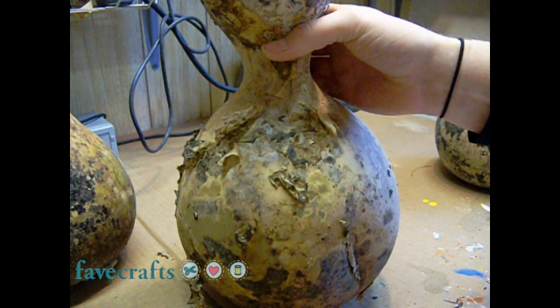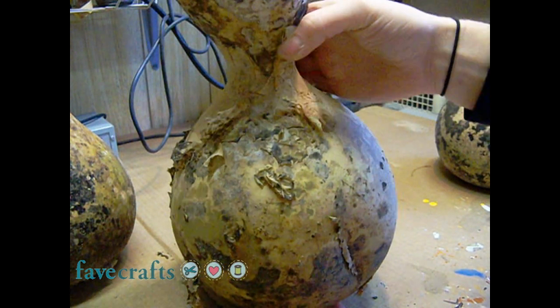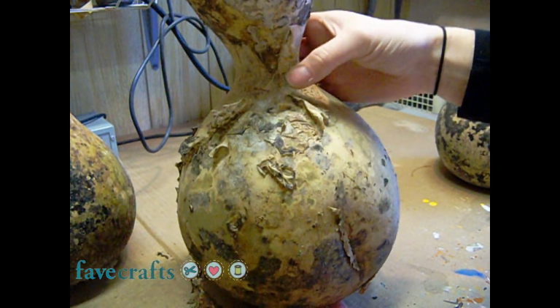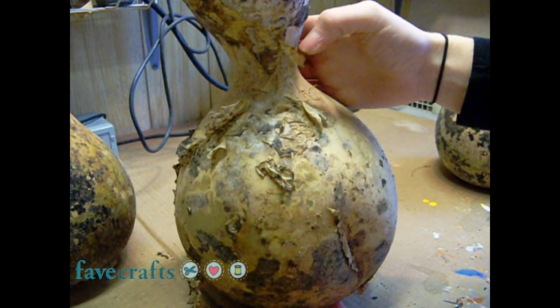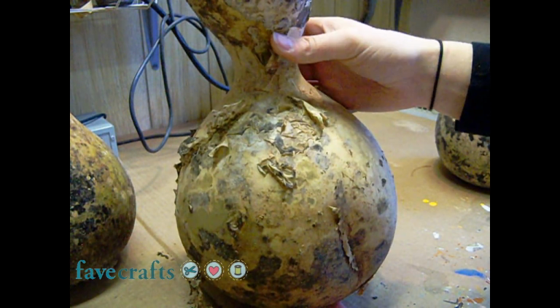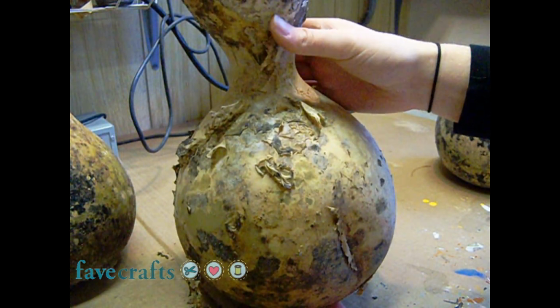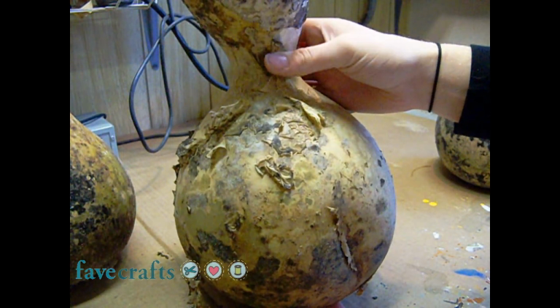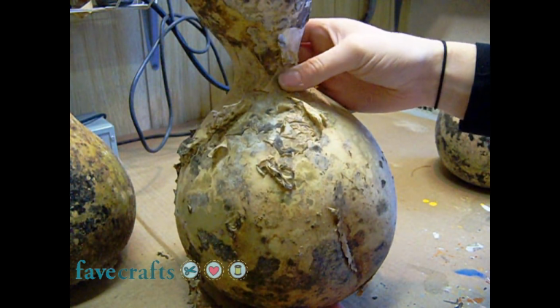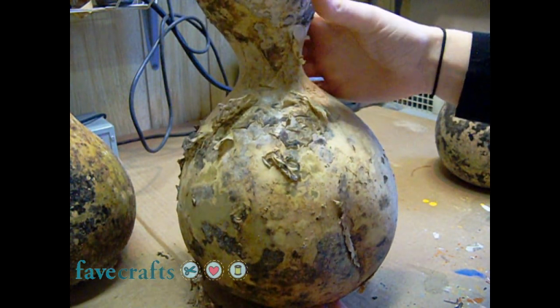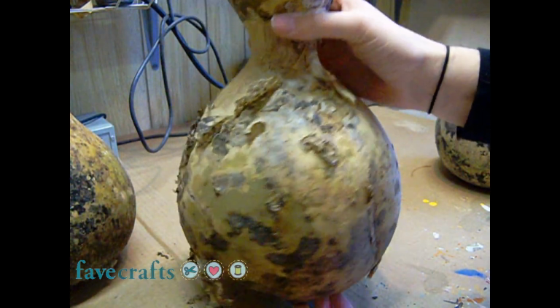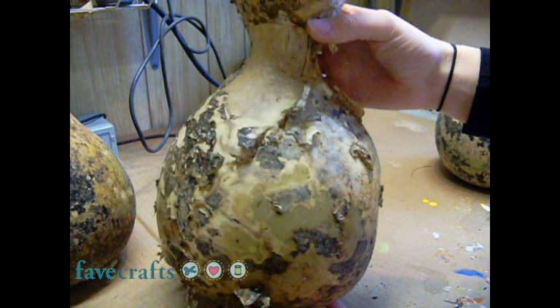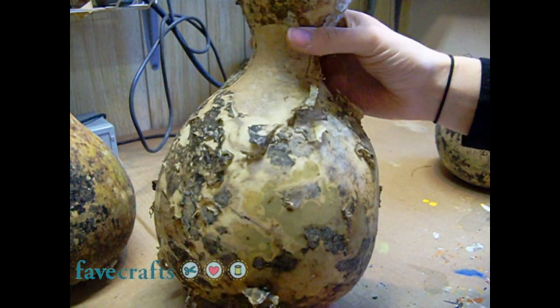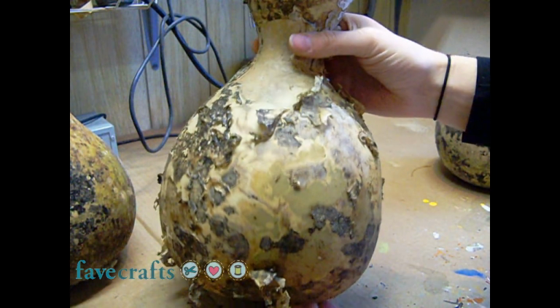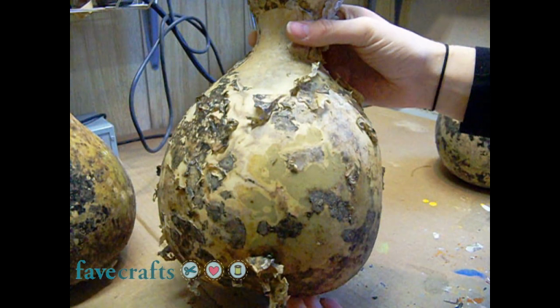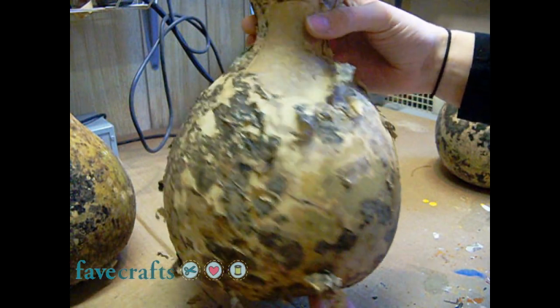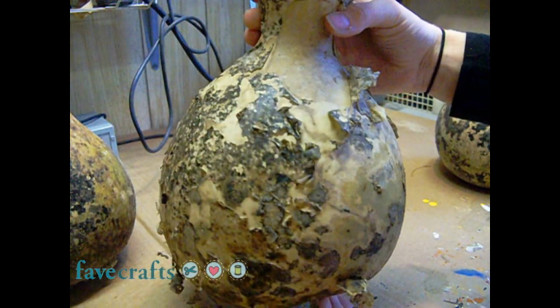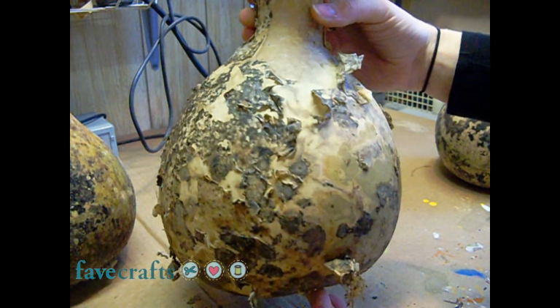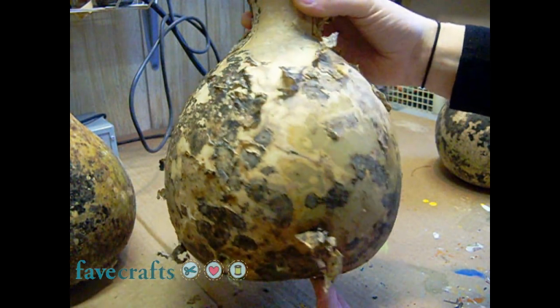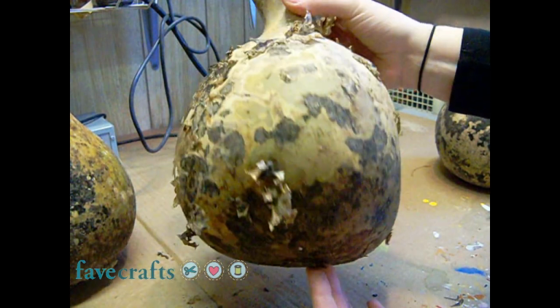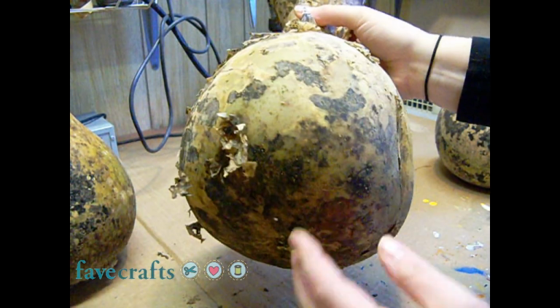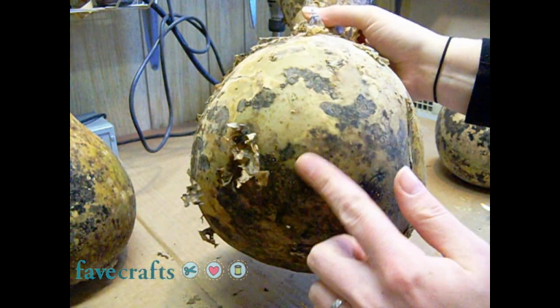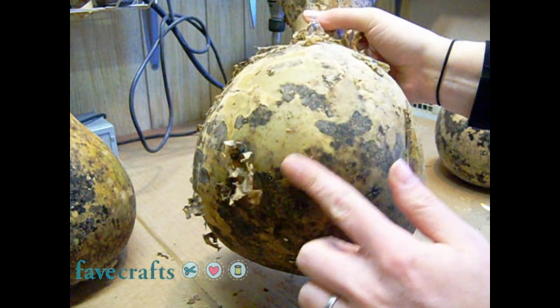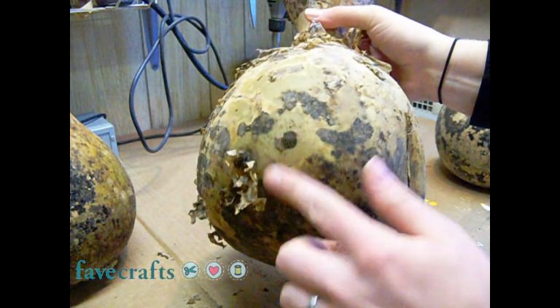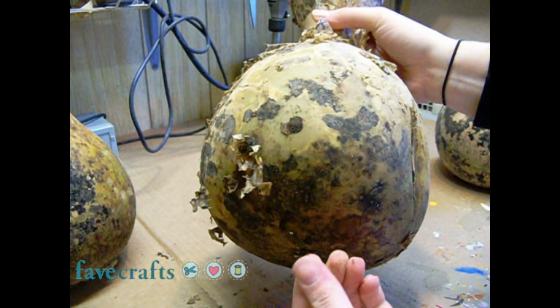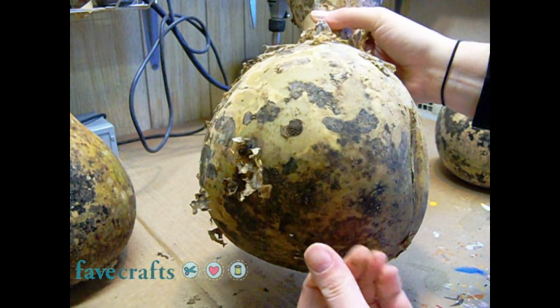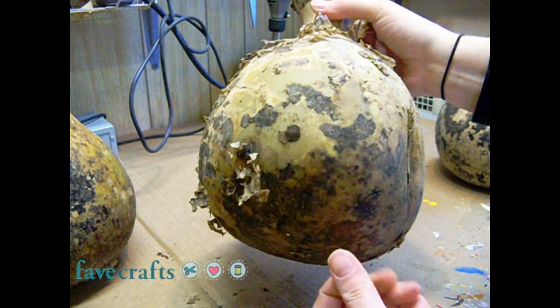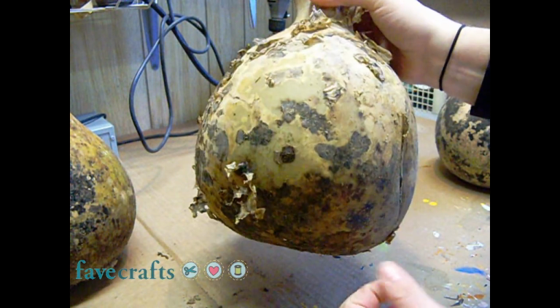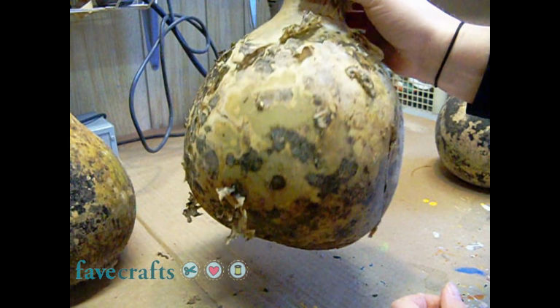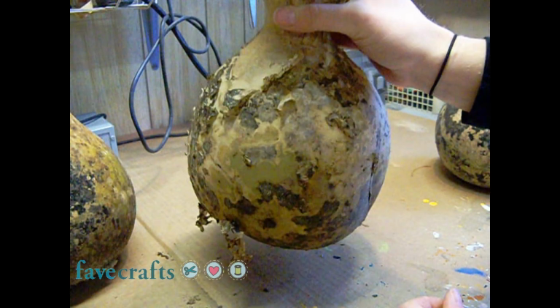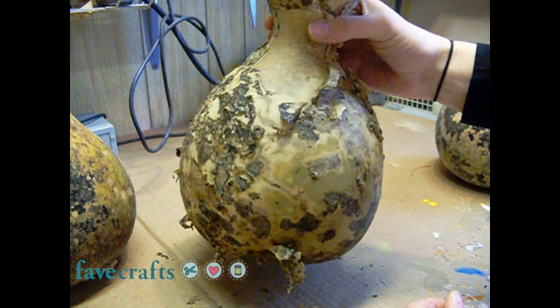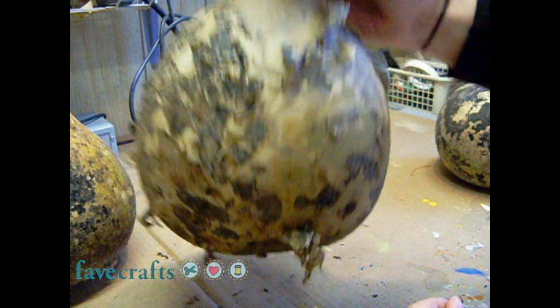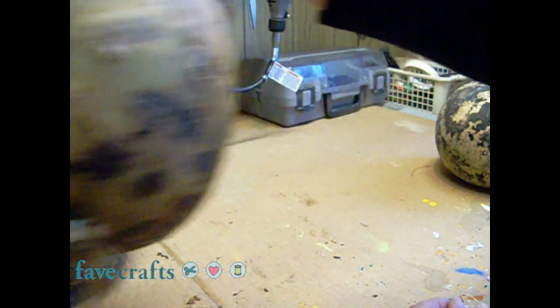Now this one here is almost done drying. You can see the skin is mostly dry and peeling off. However, the bottom is still wet and it is still on the heavier side, so this one needs some more time for drying.